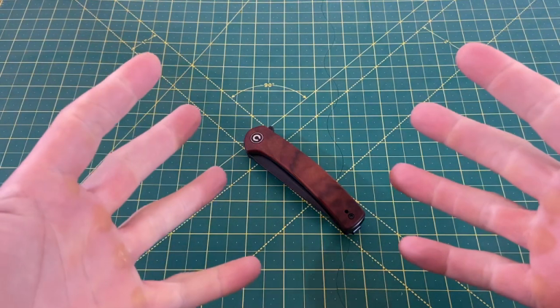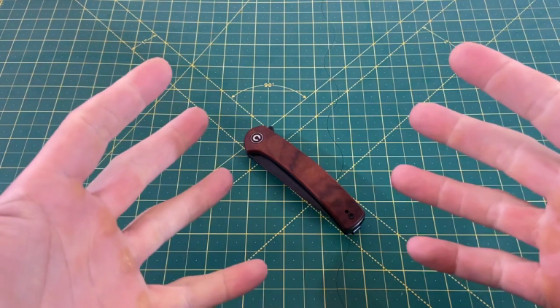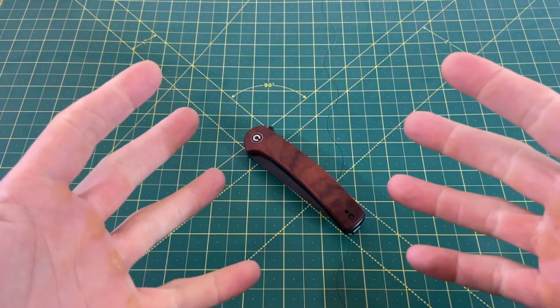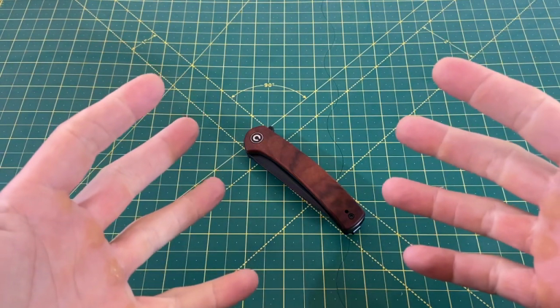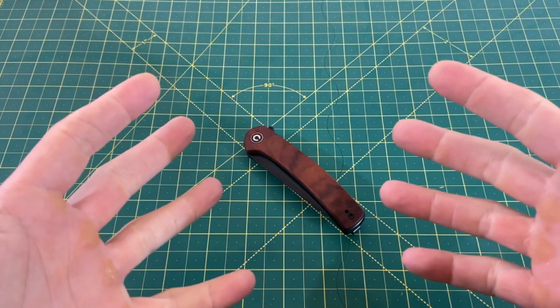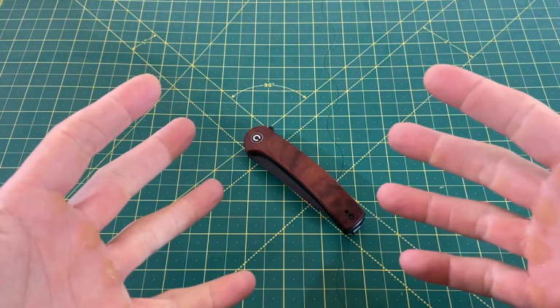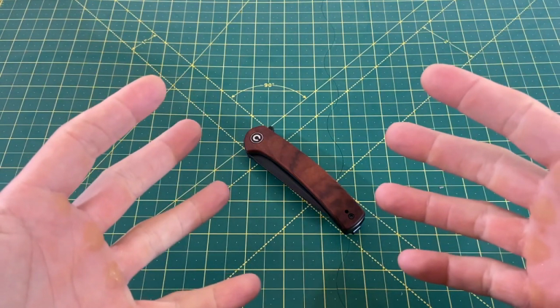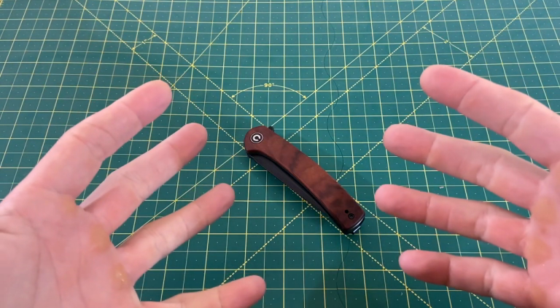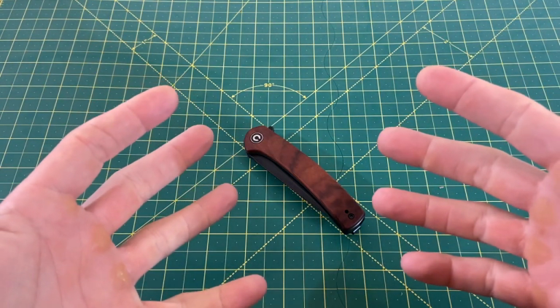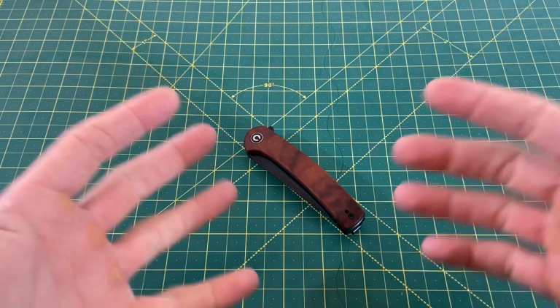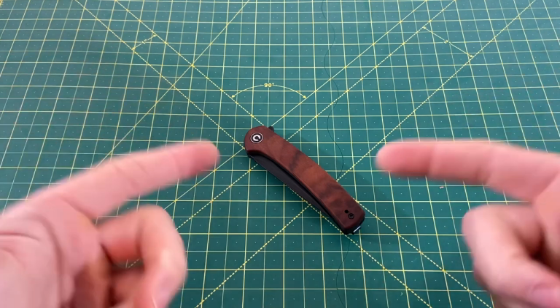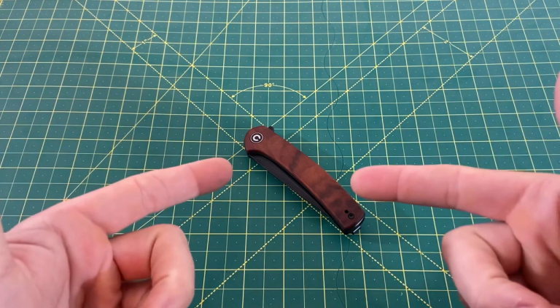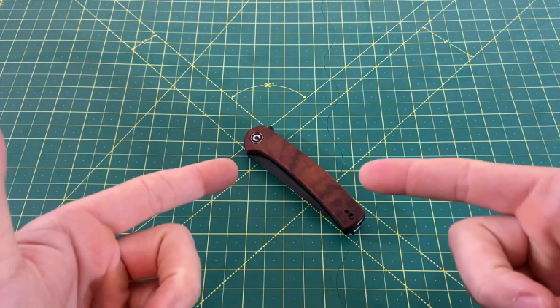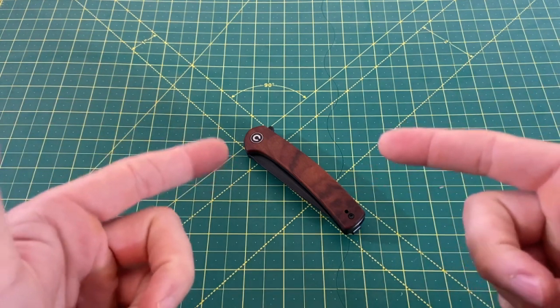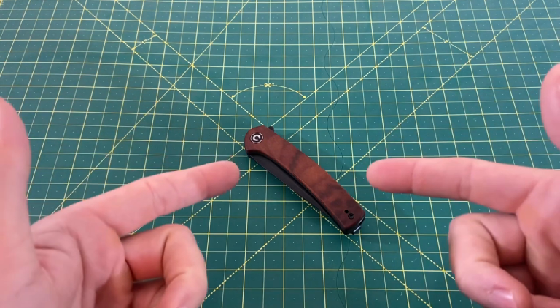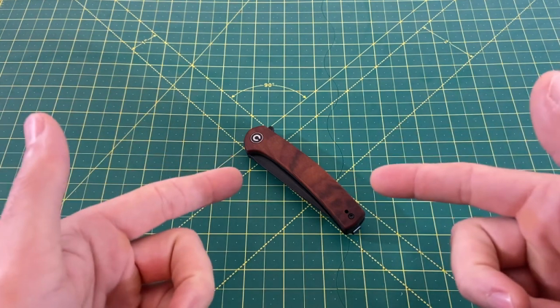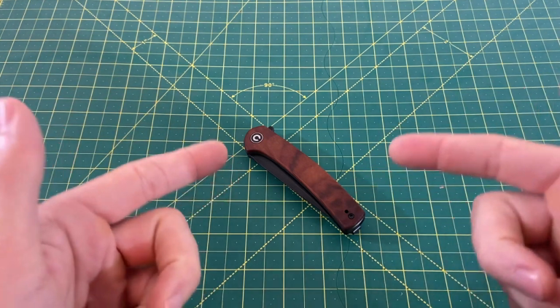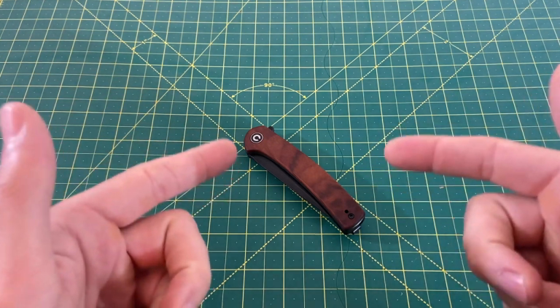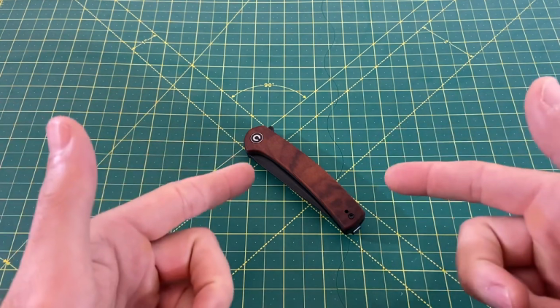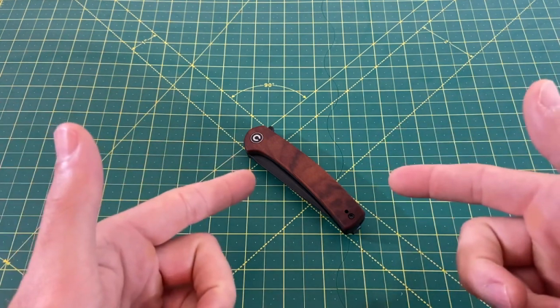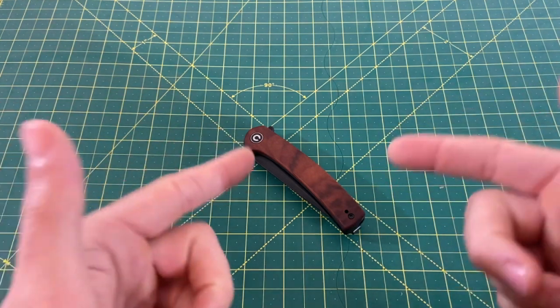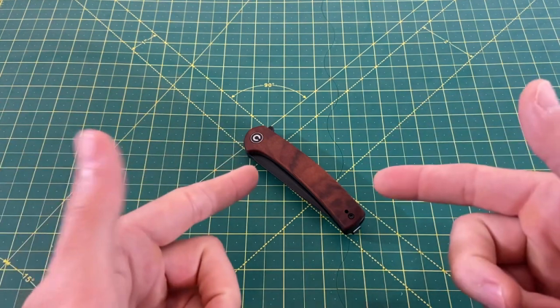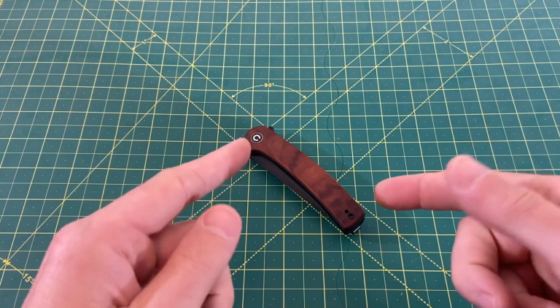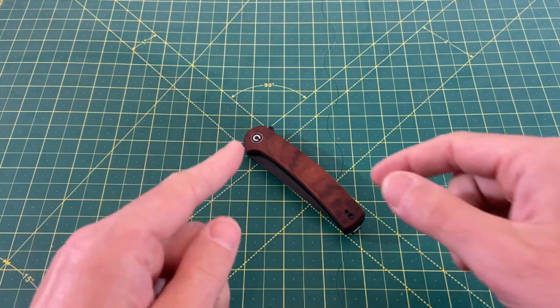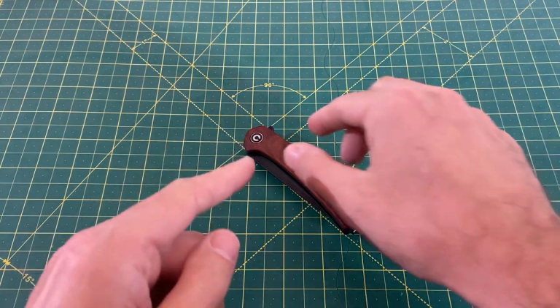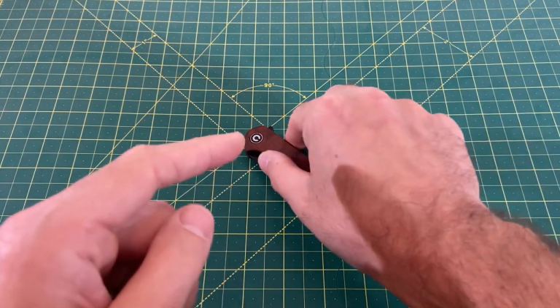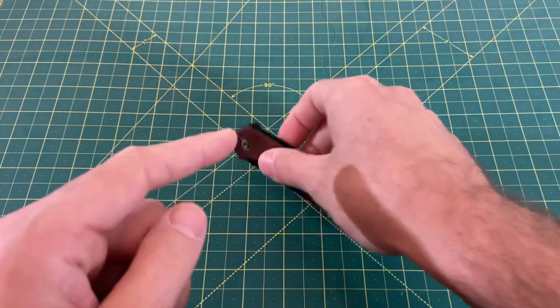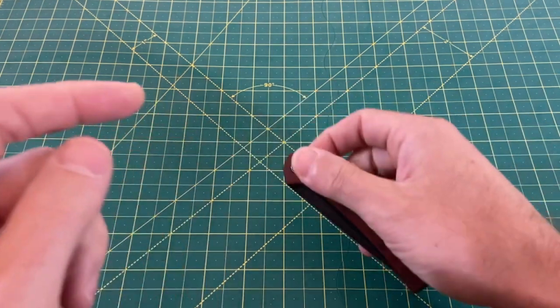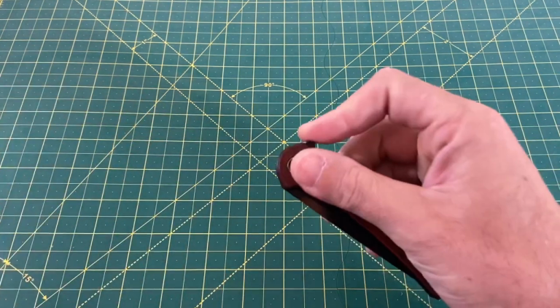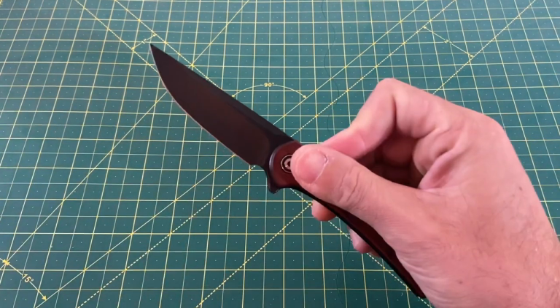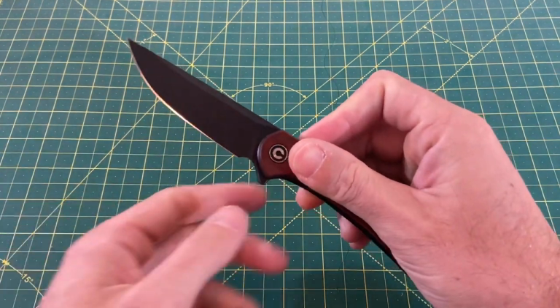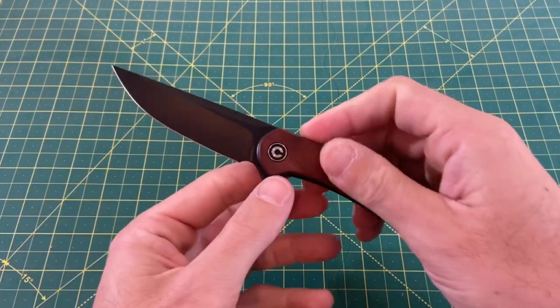Greetings, YouTubians, and welcome back to Wayne Sharp World, where today I'm bringing you guys another brand new Civivi. To the best of my knowledge, this is the first review of this guy to hit YouTube — that is none other than the Civivi Mini Astakiss.